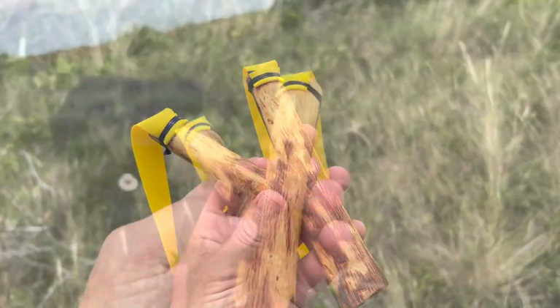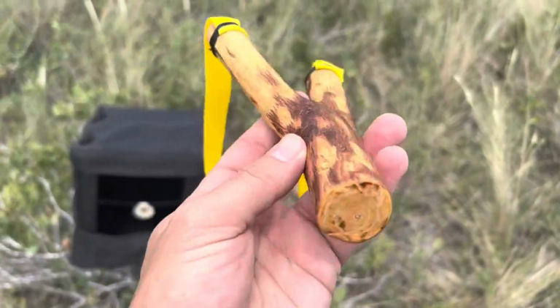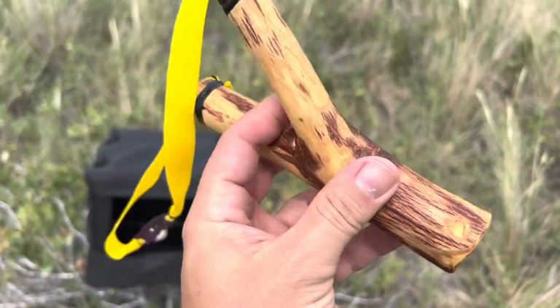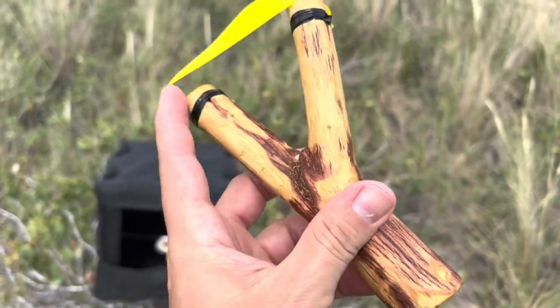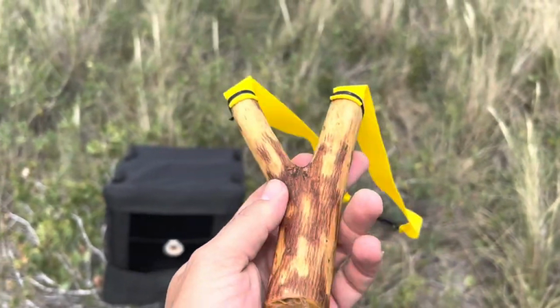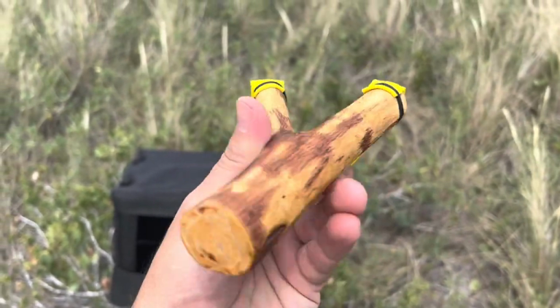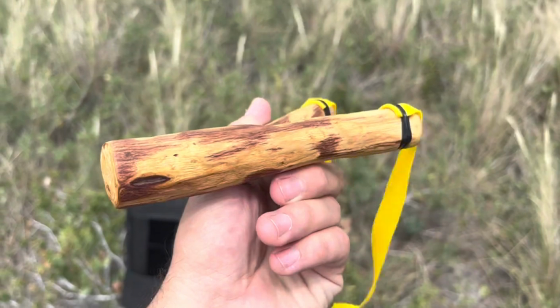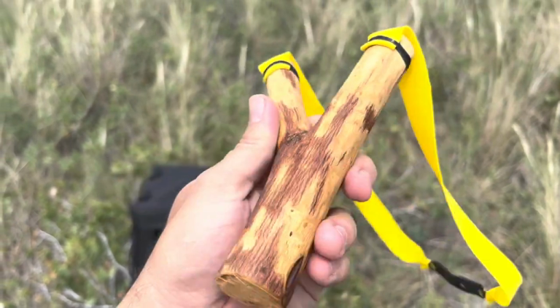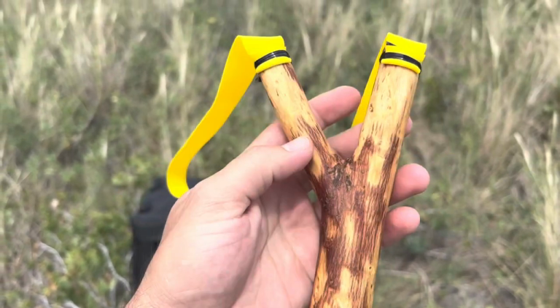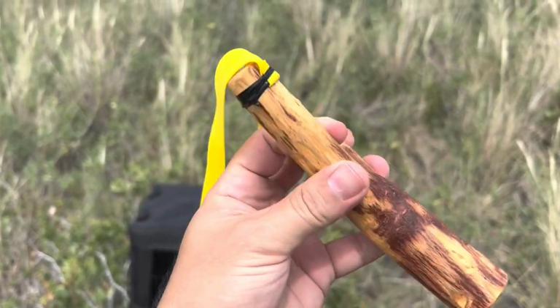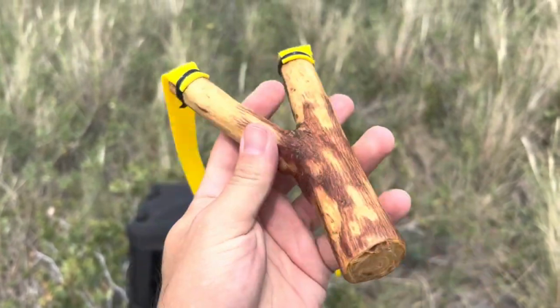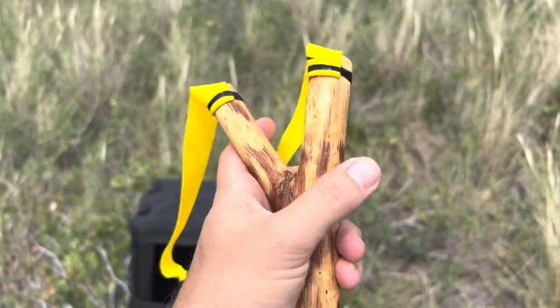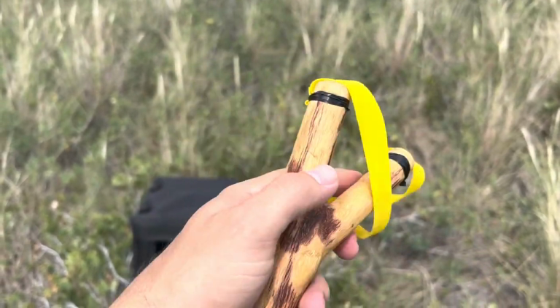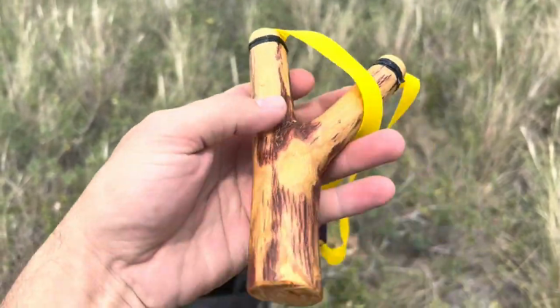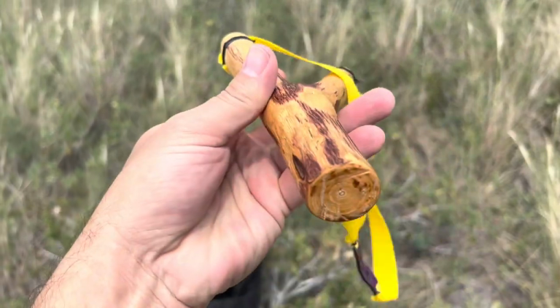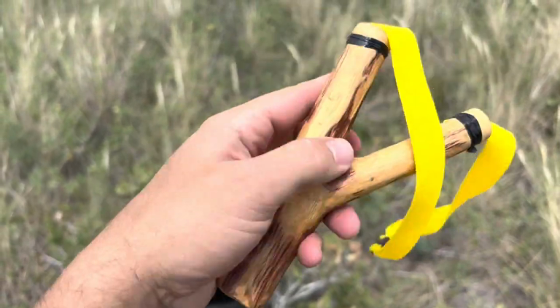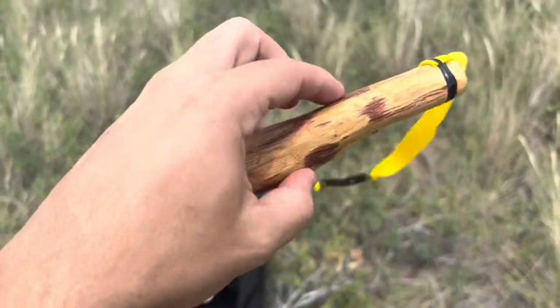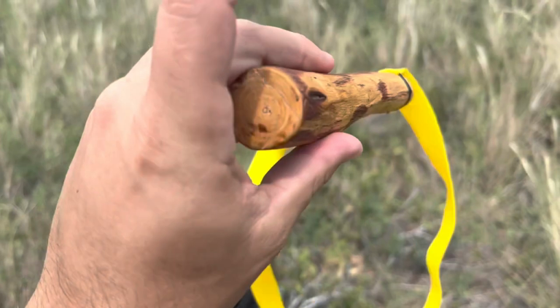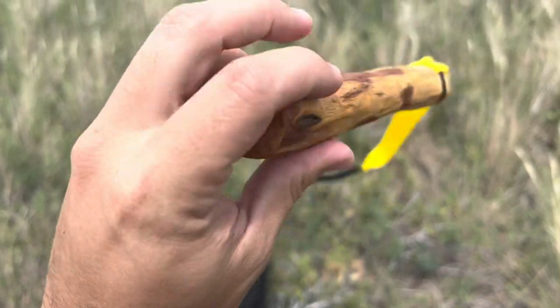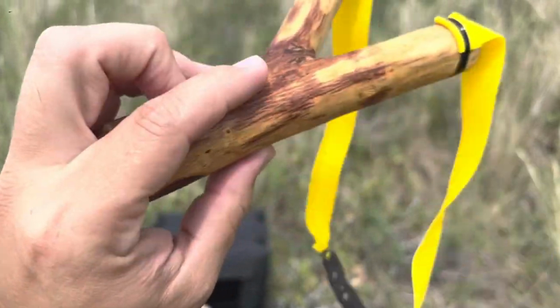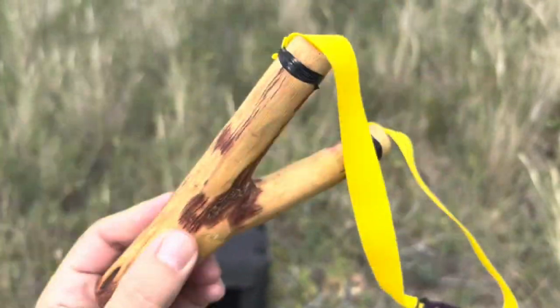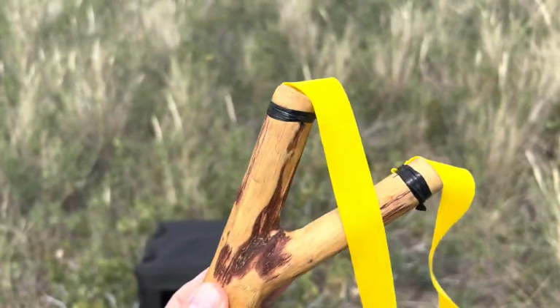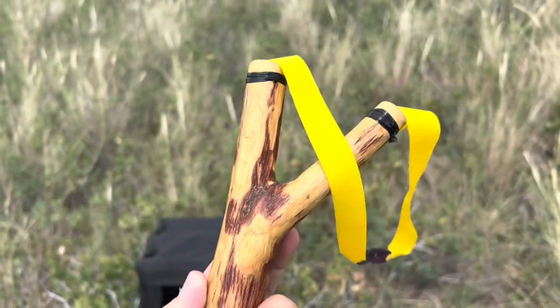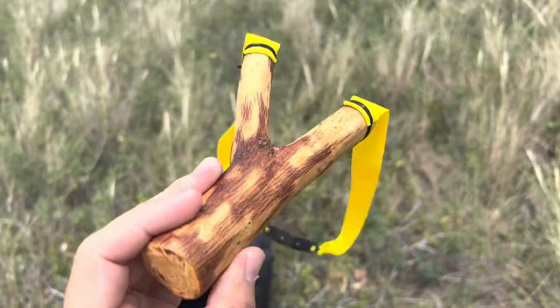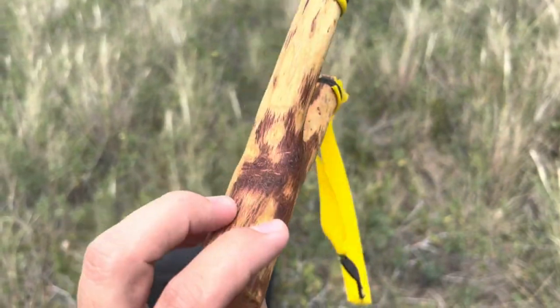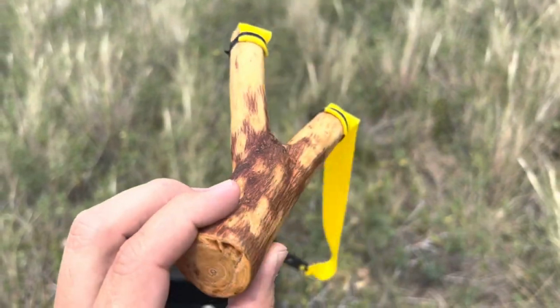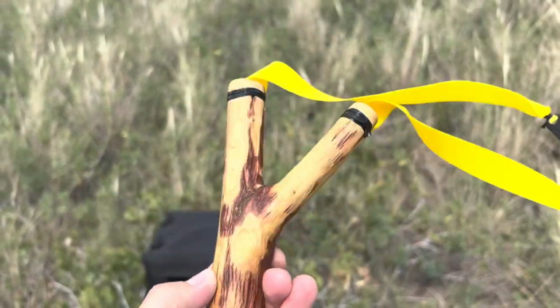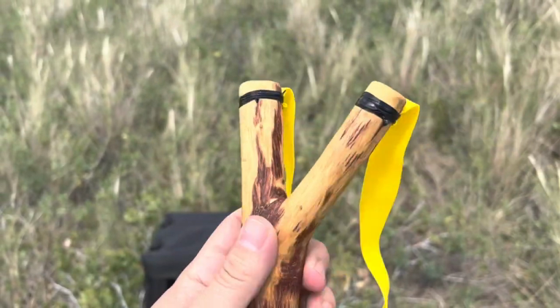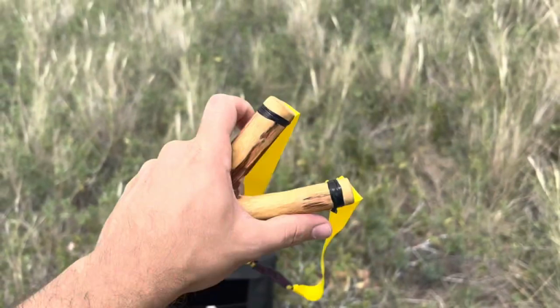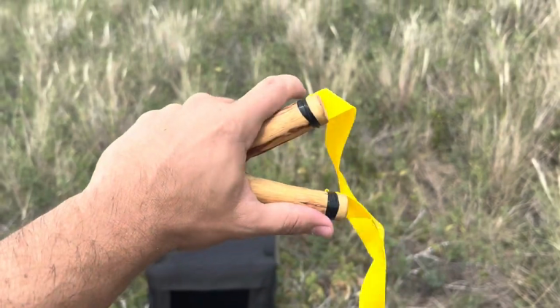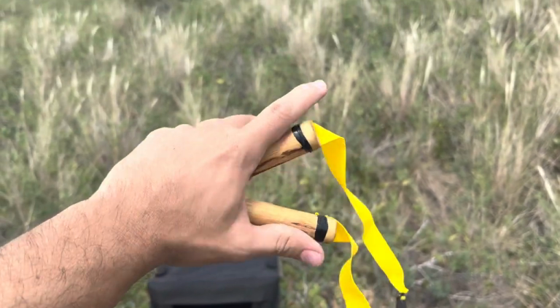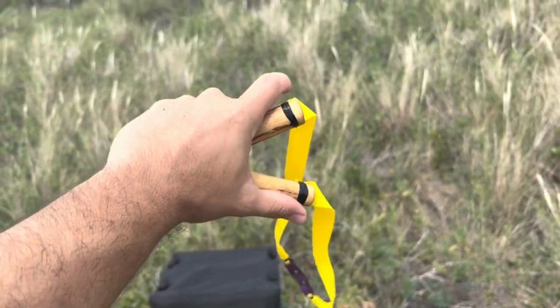By the way, this is just a regular mesquite fork that's been dried out. Nothing fancy about it — I just sanded it, and that's about it. But it shoots well. I love the natural feel of a natty.